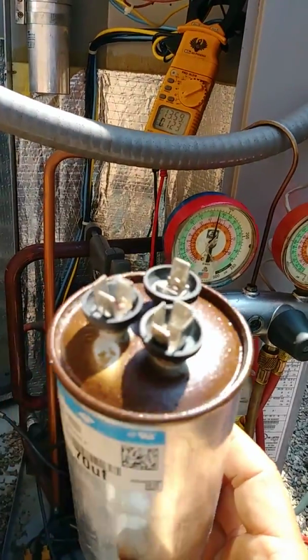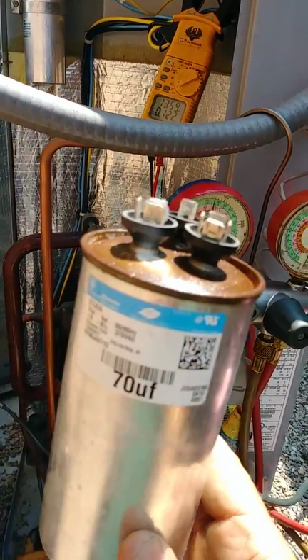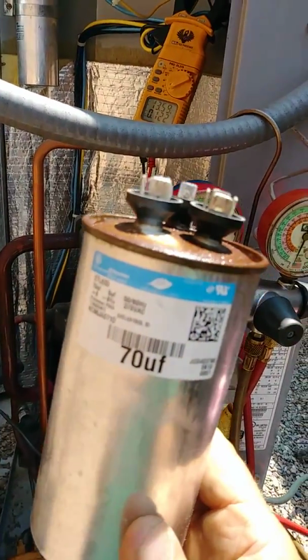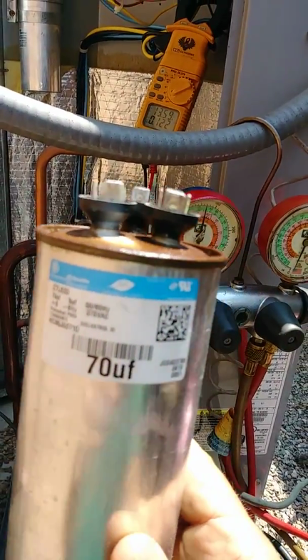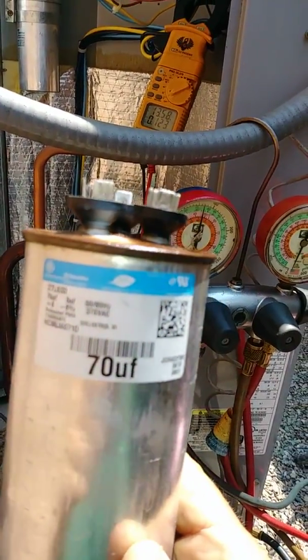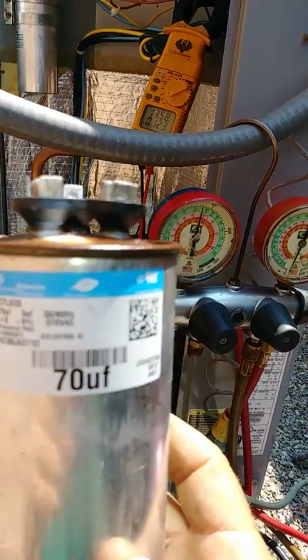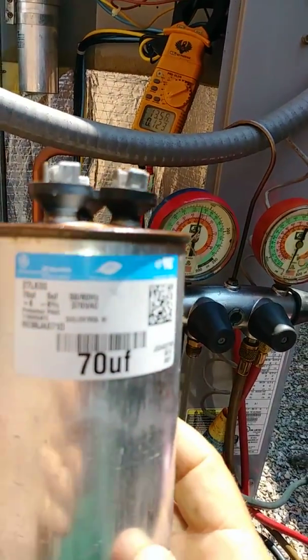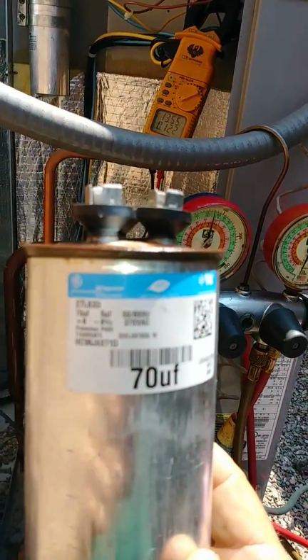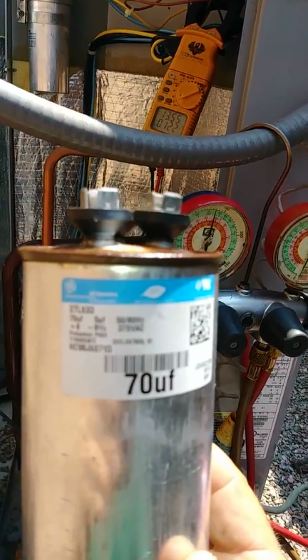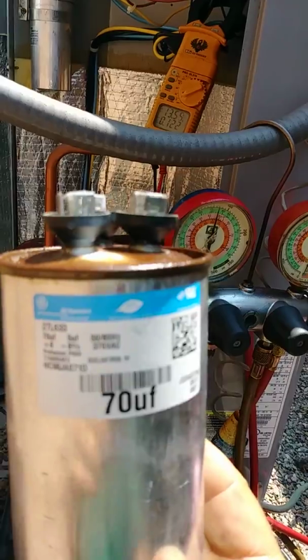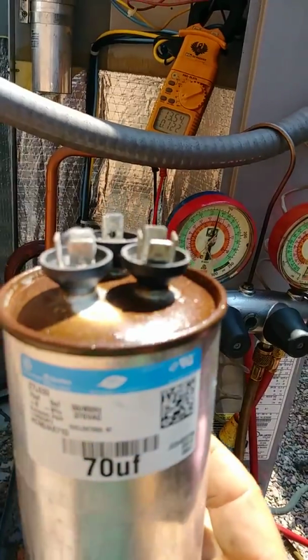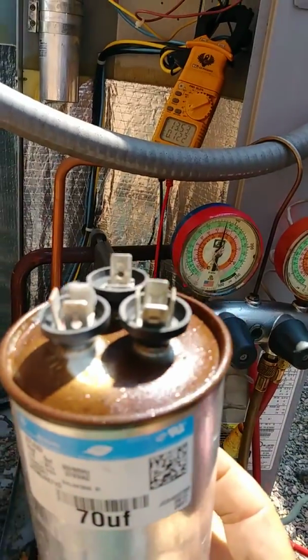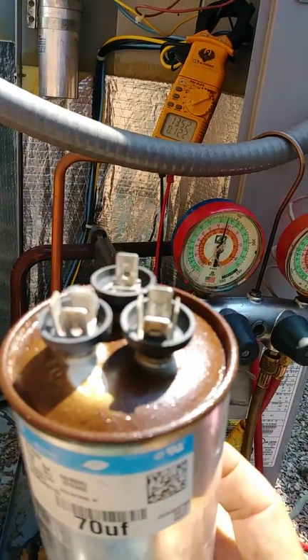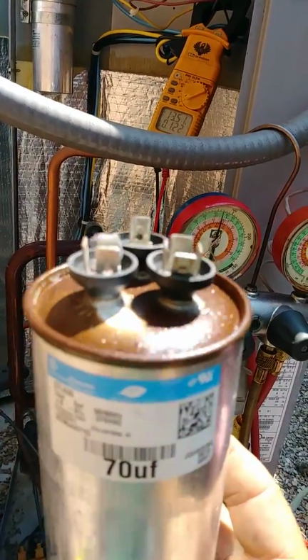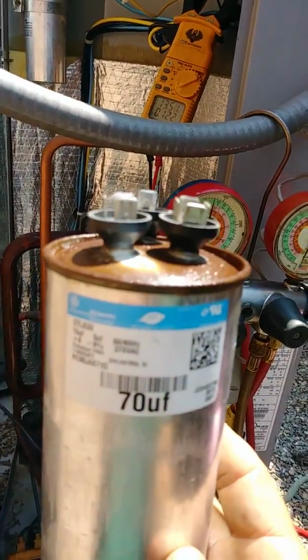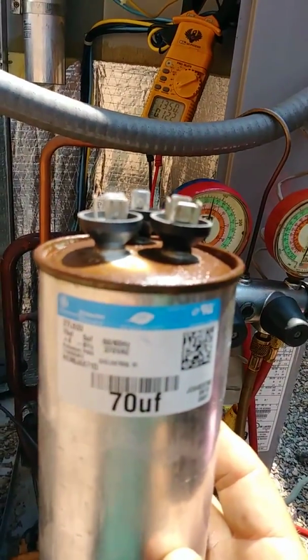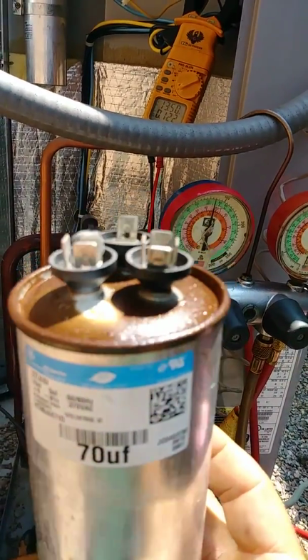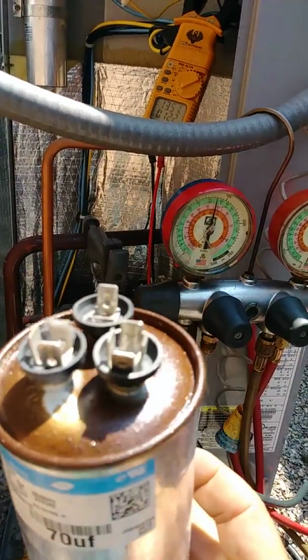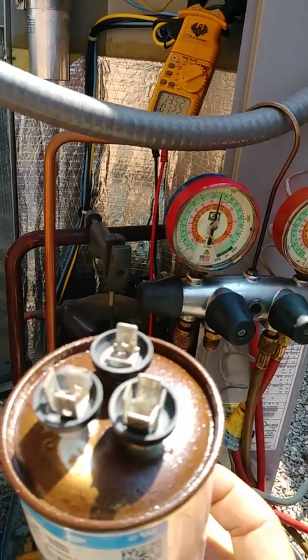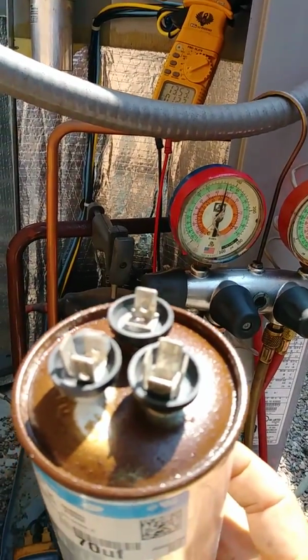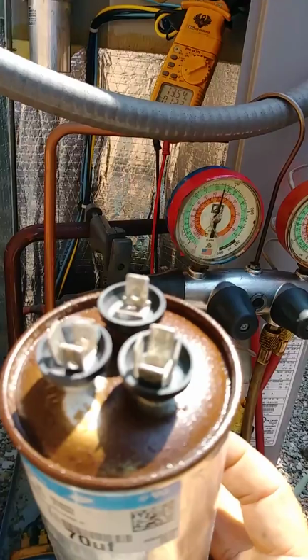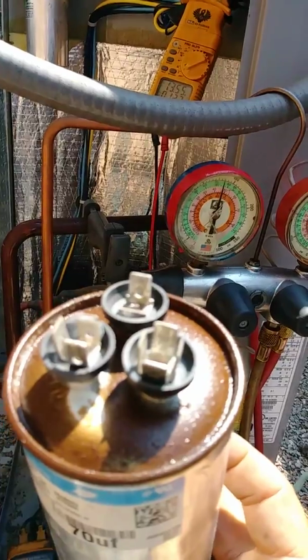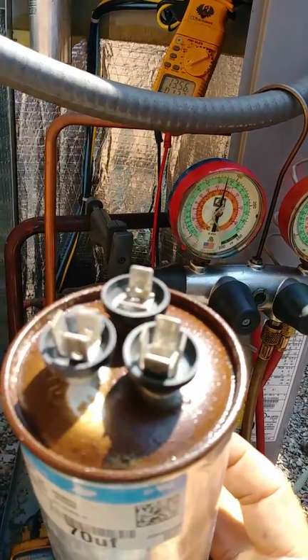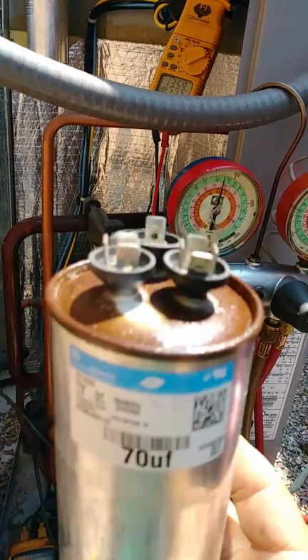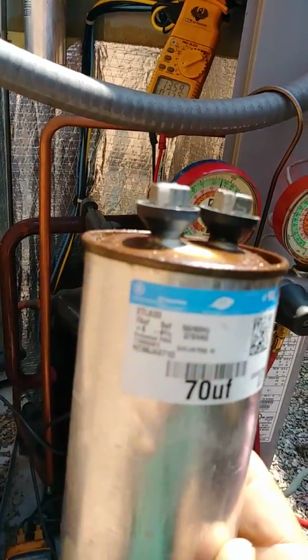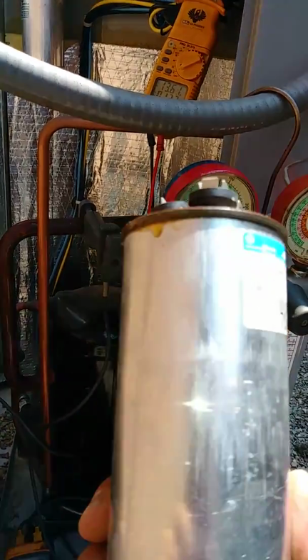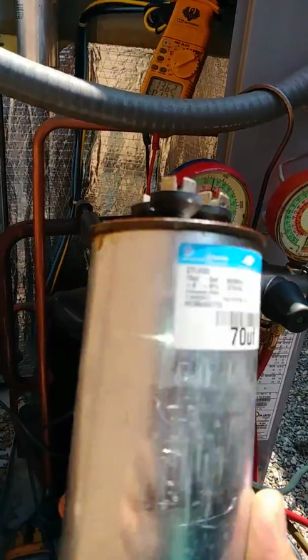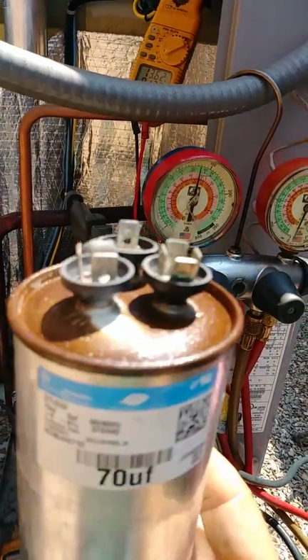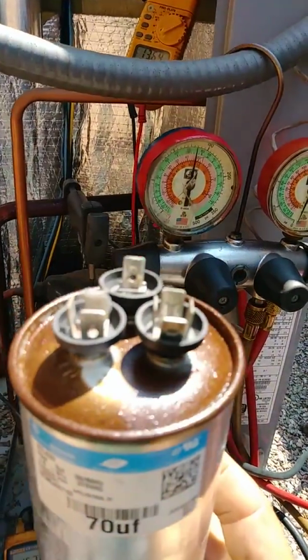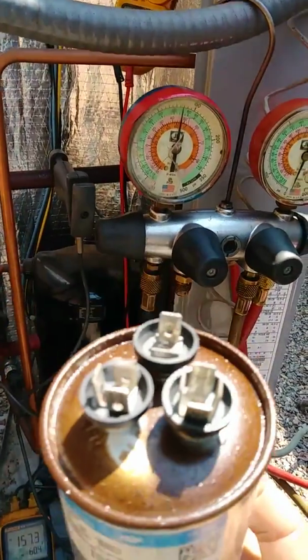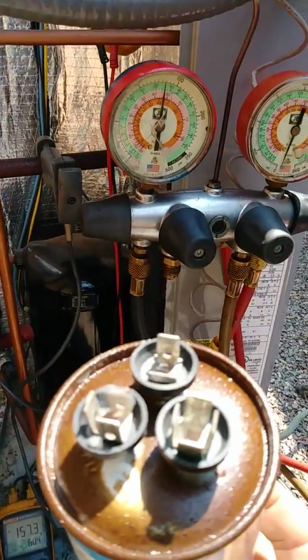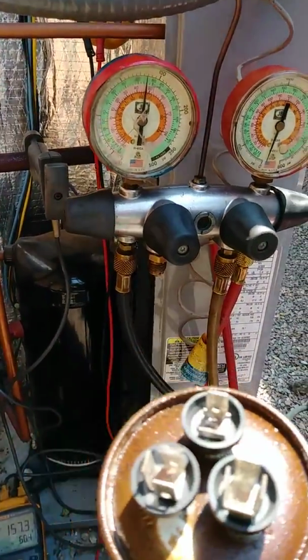You can see the old capacitor right here — it leaked out. What happened is there is a positive plate and a negative plate, and over the years — this unit has been running eight years — they just intertwined with each other and blew the cap, so it leaked out.